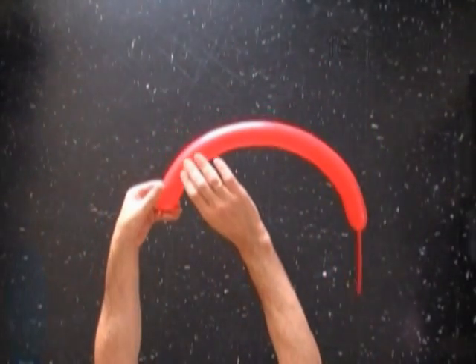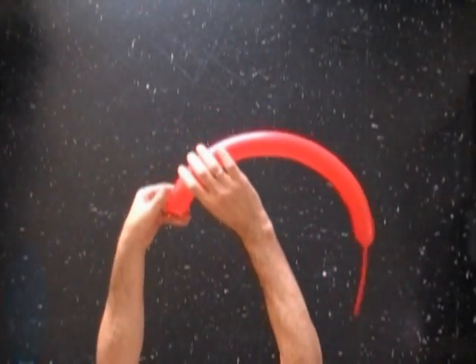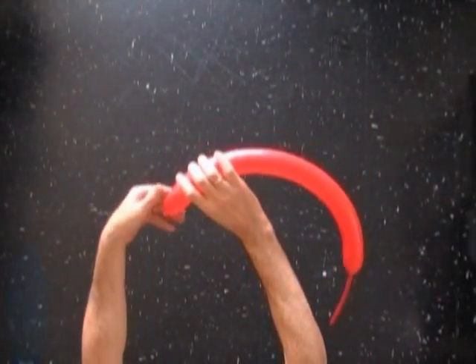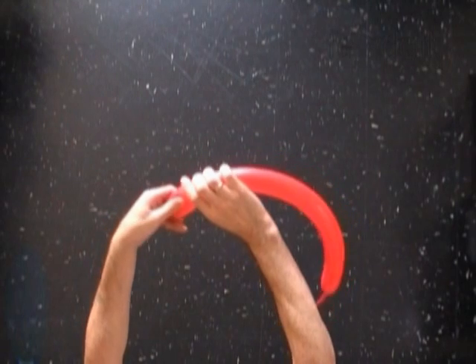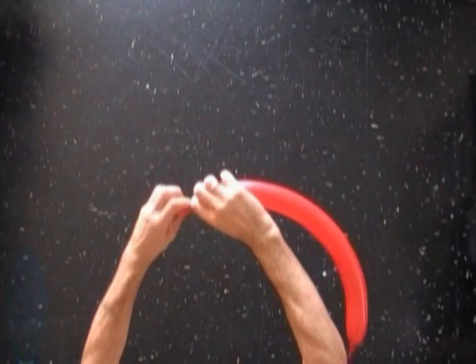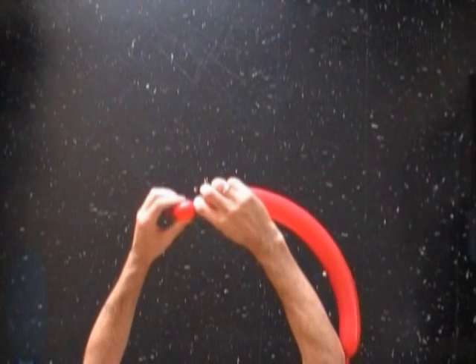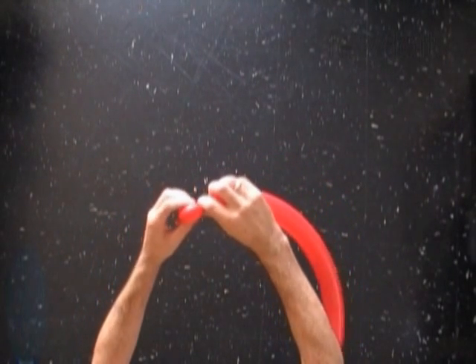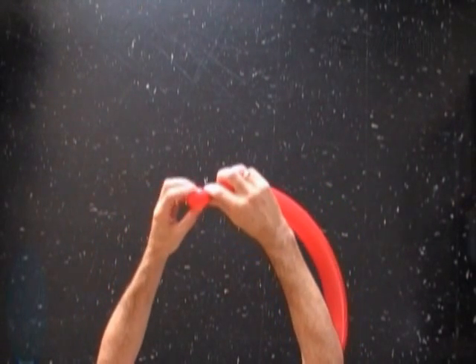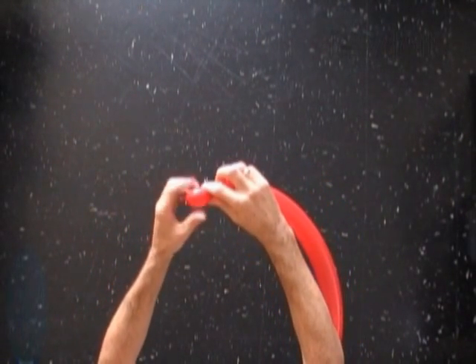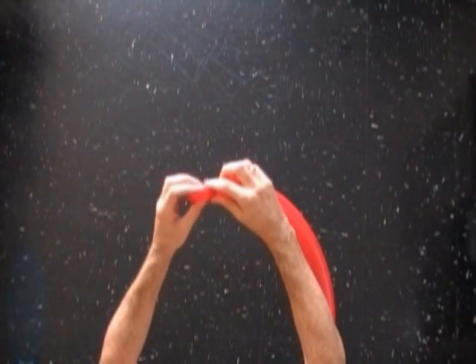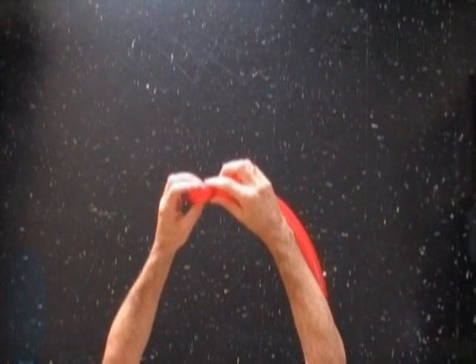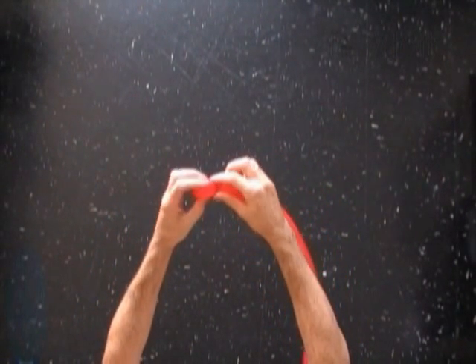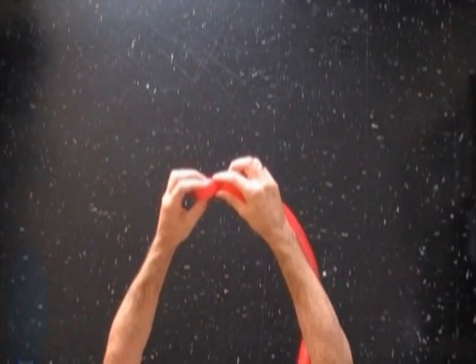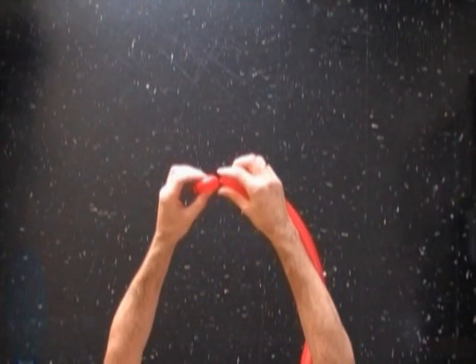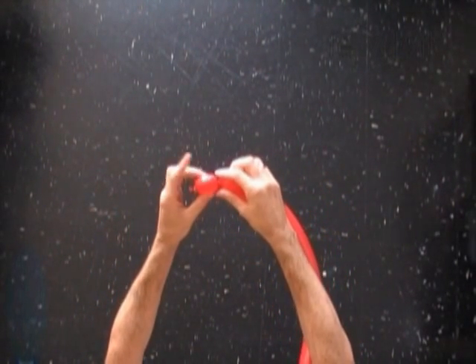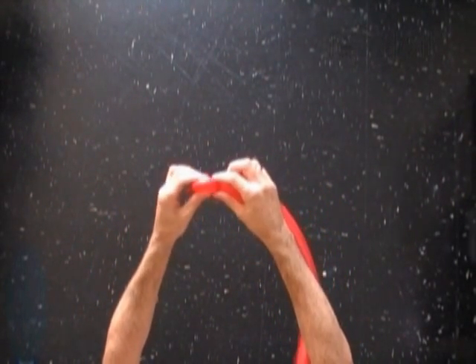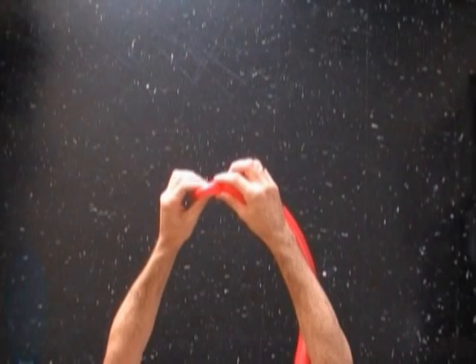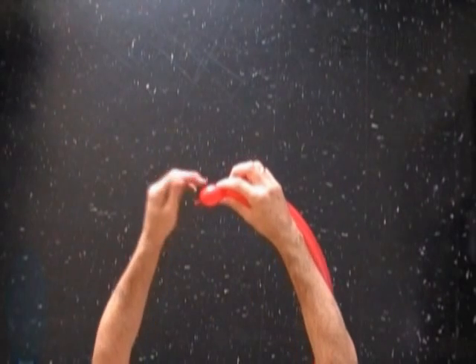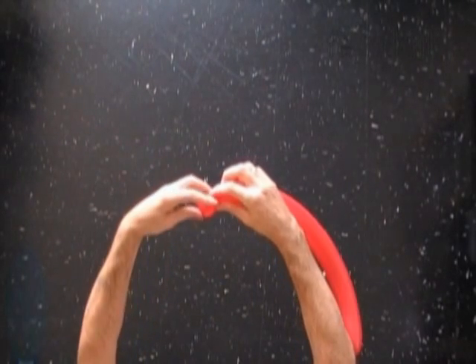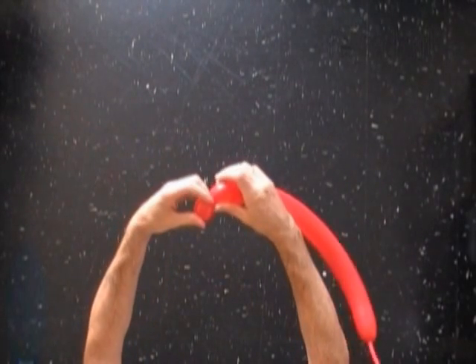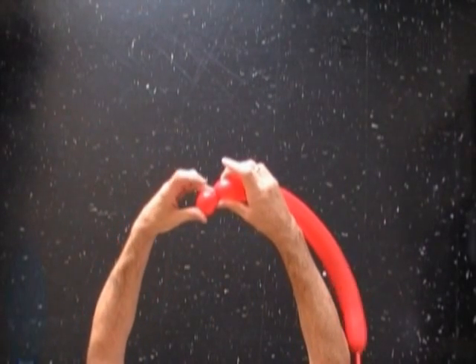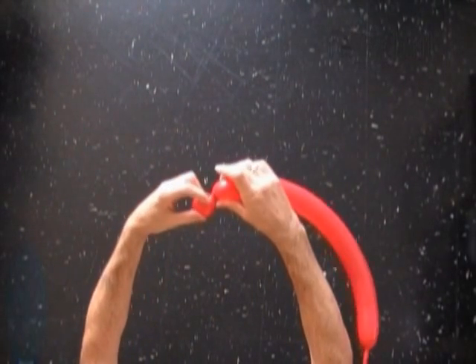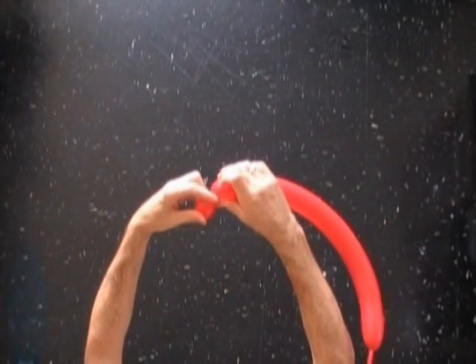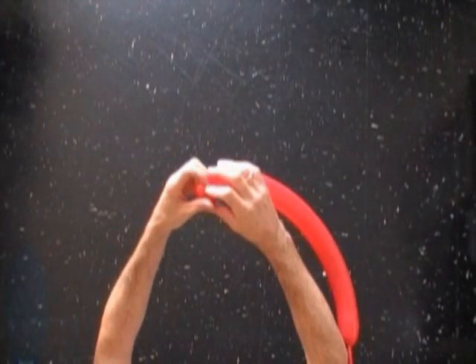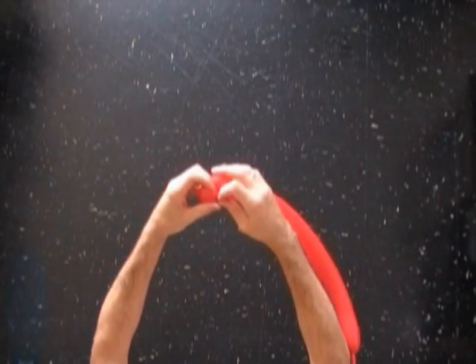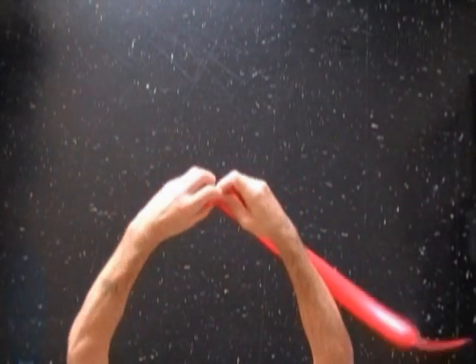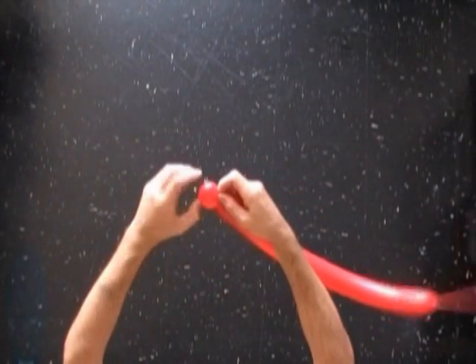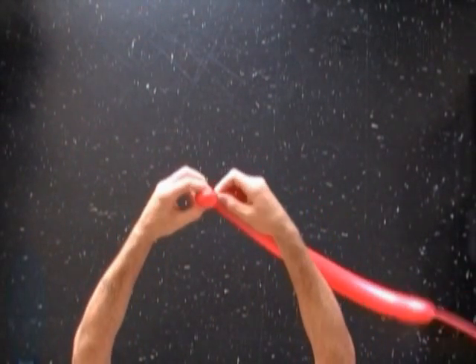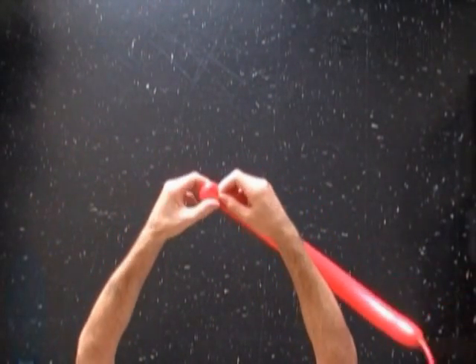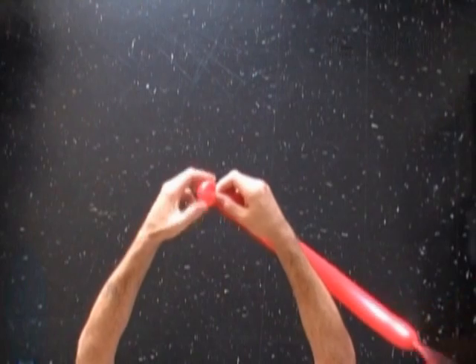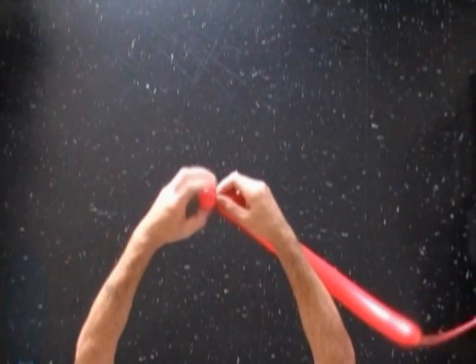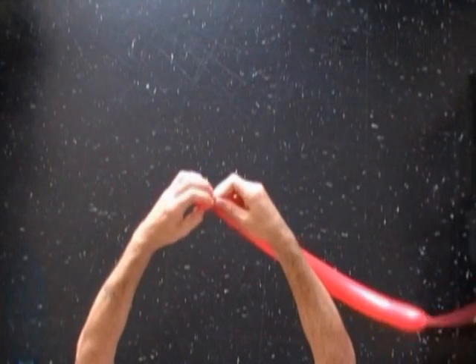Inflate a balloon leaving about 5 inch flat tail. Twist the first soft about 1 inch long bubble. Lock both ends of the first bubble in one lock twist. We have made a nose.